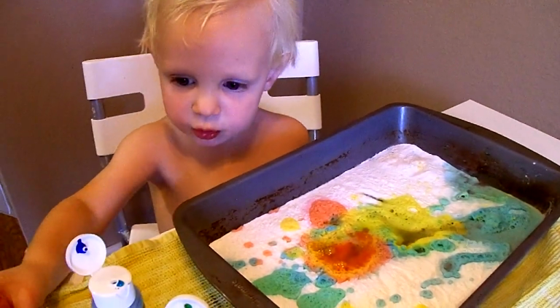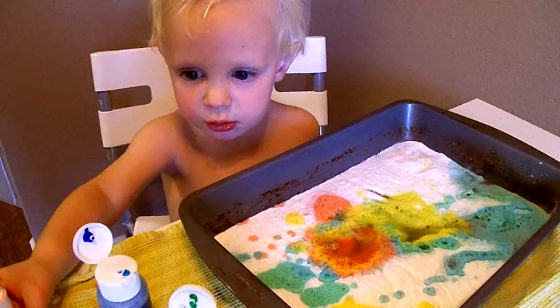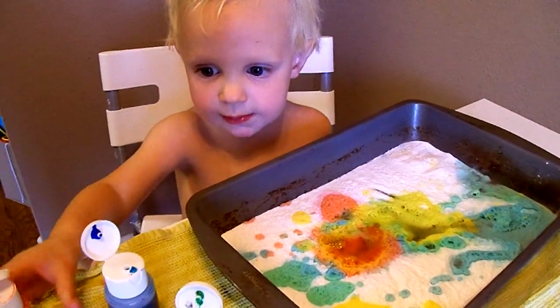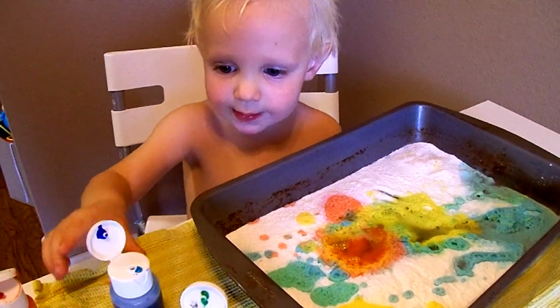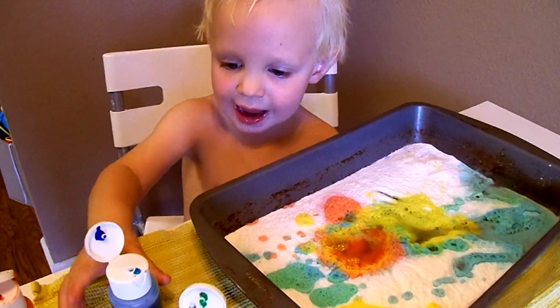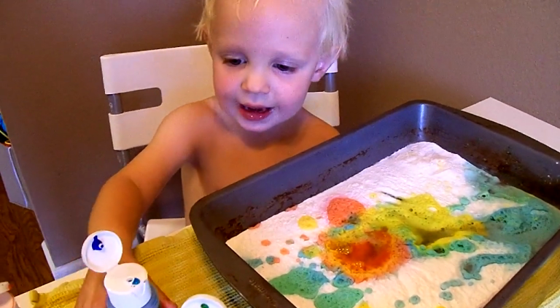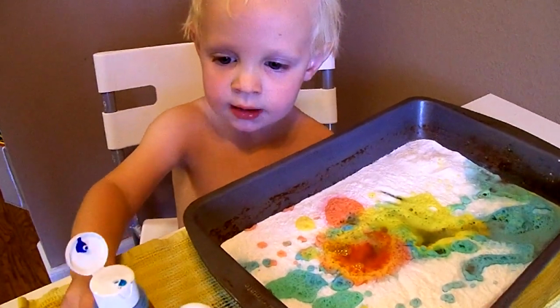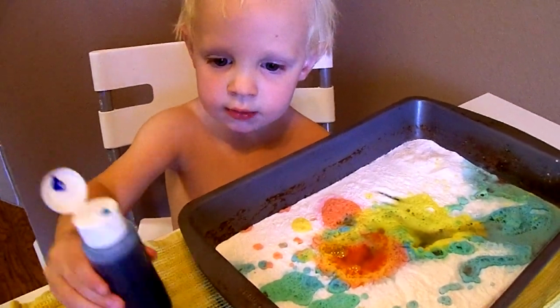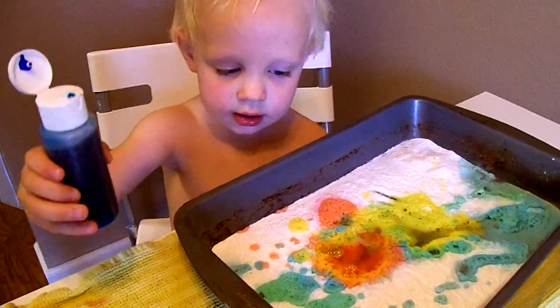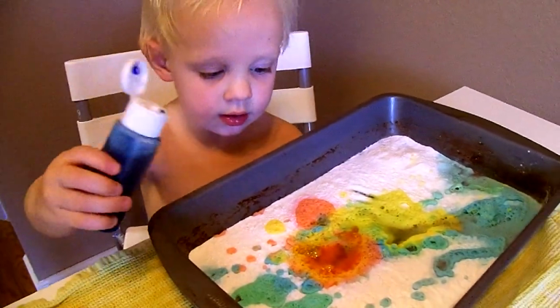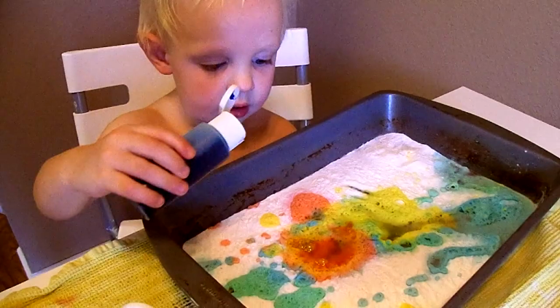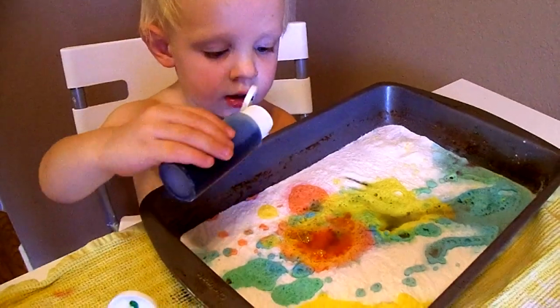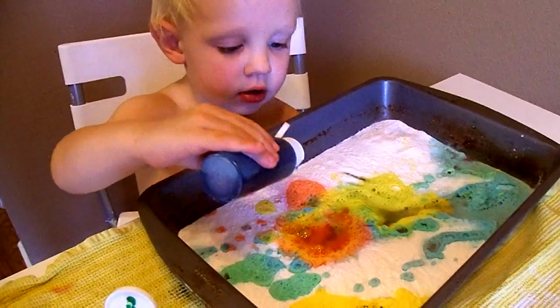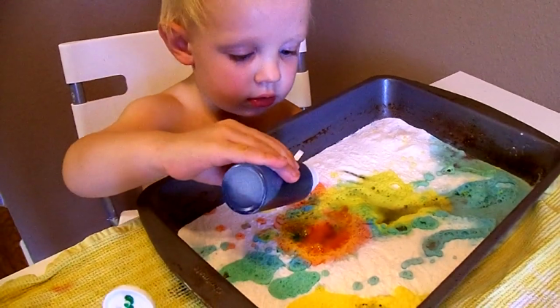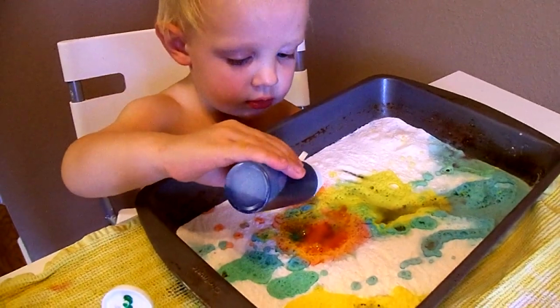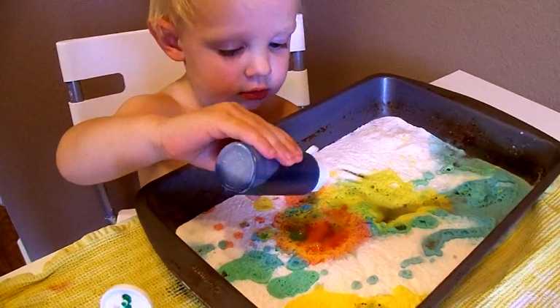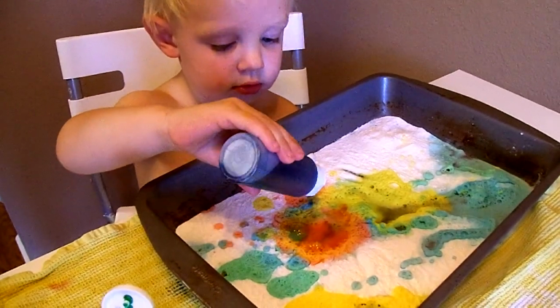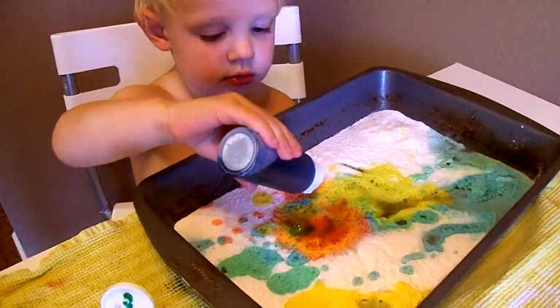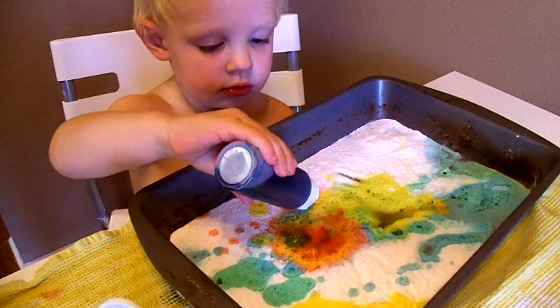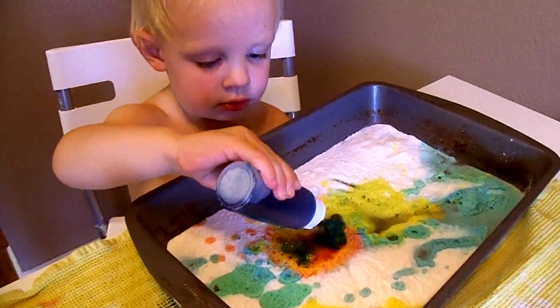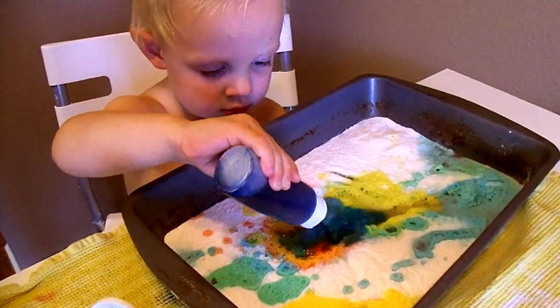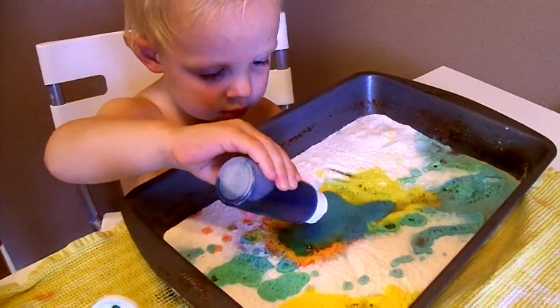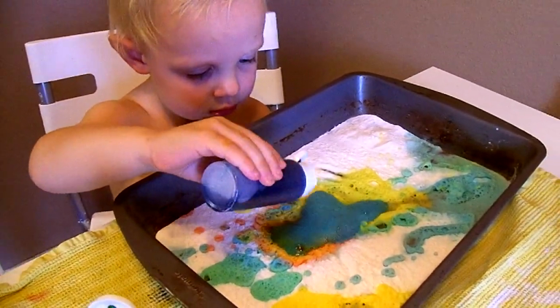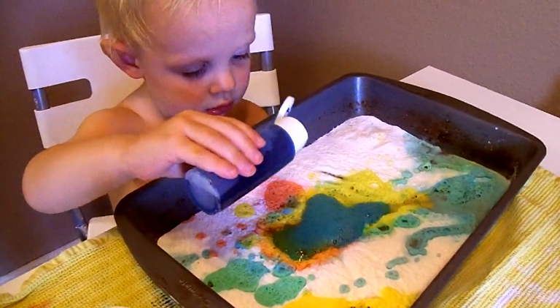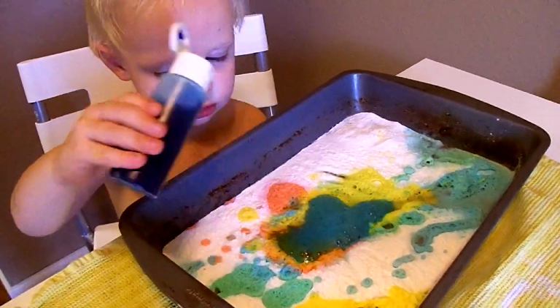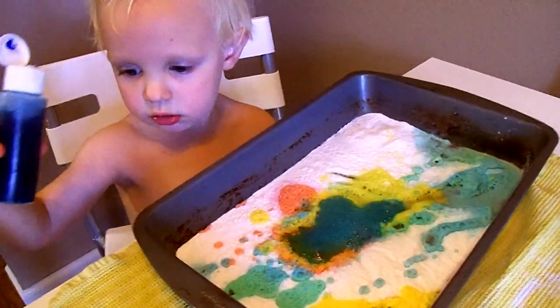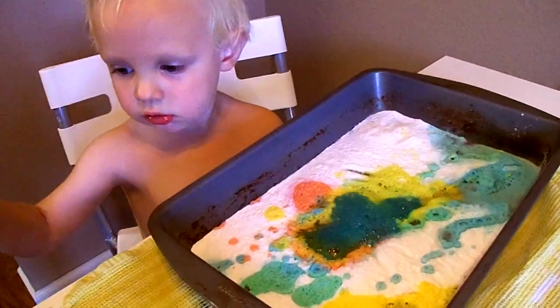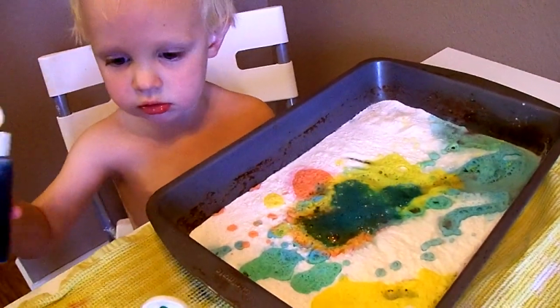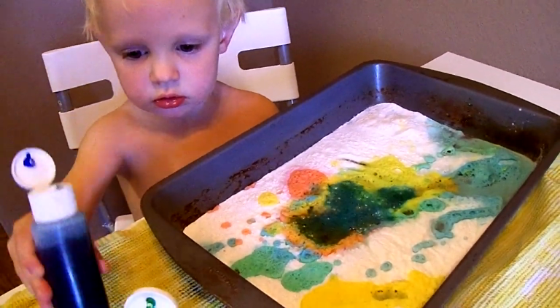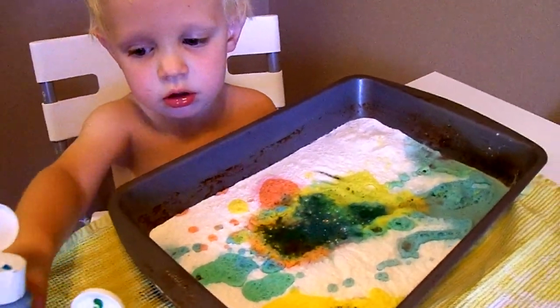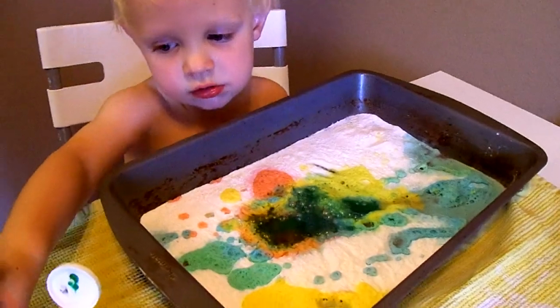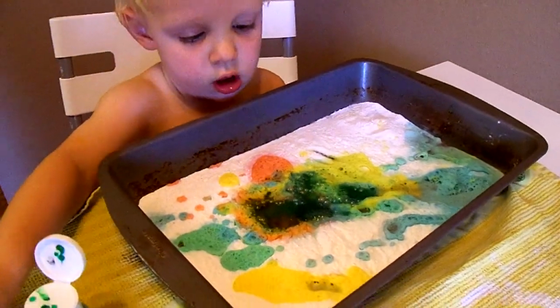We're making pie. You're making pie? Baking soda vinegar. Food dye pie. That's my kind of pie.